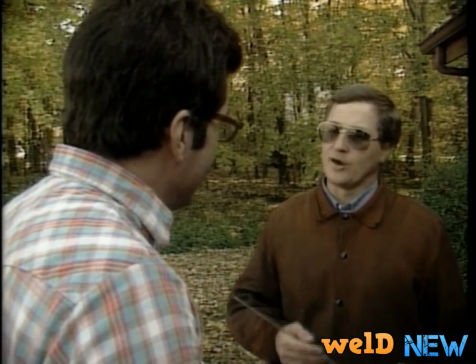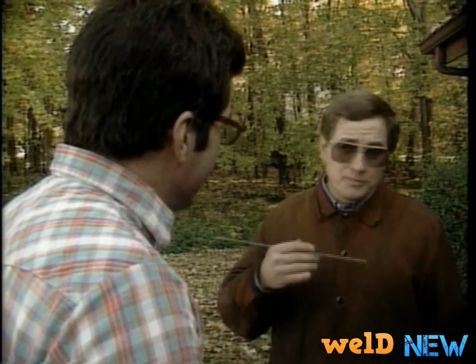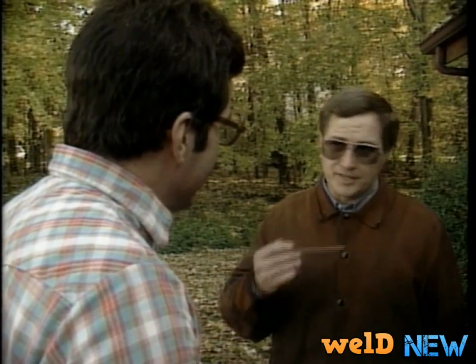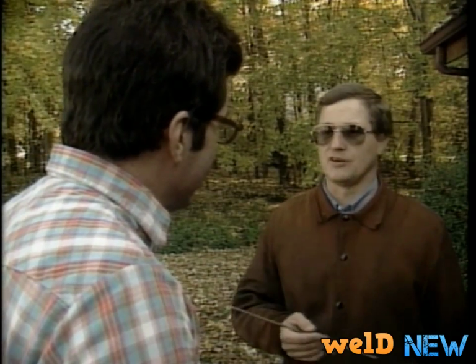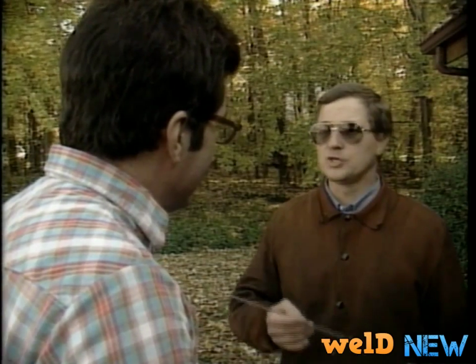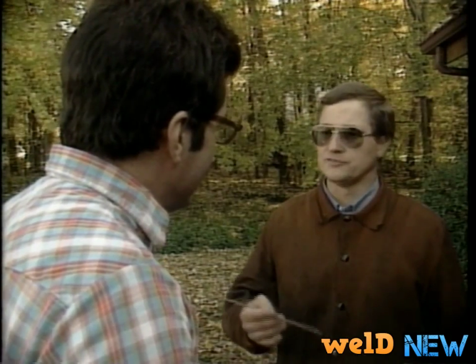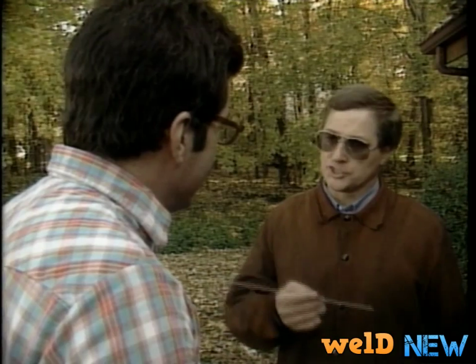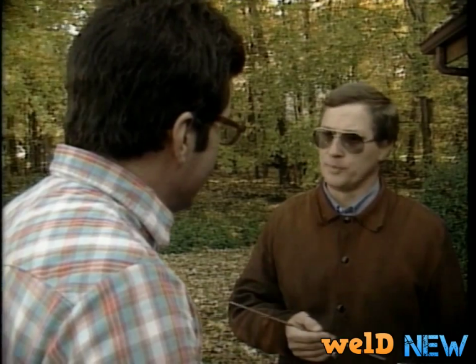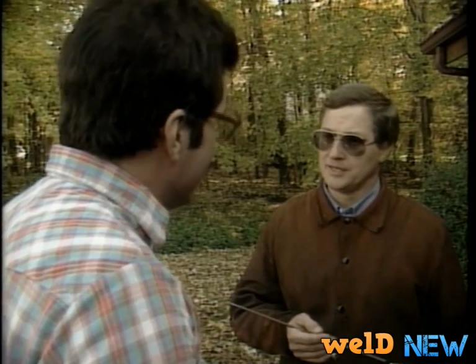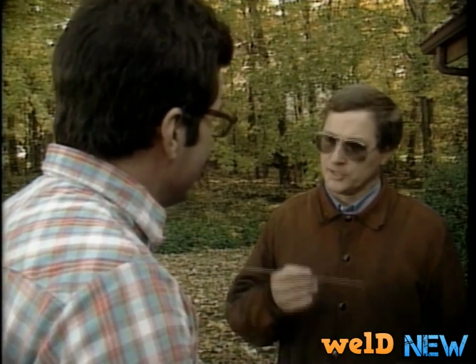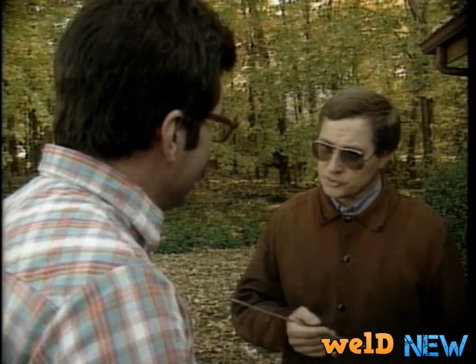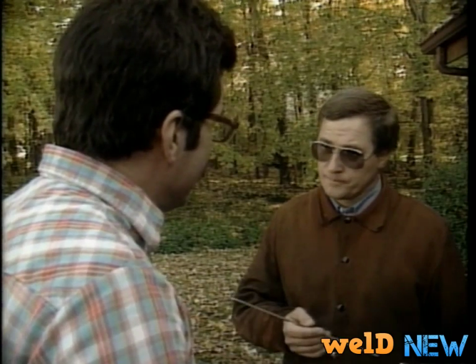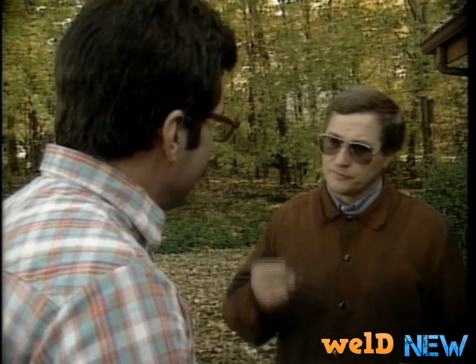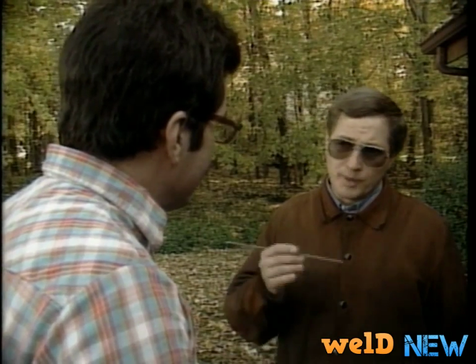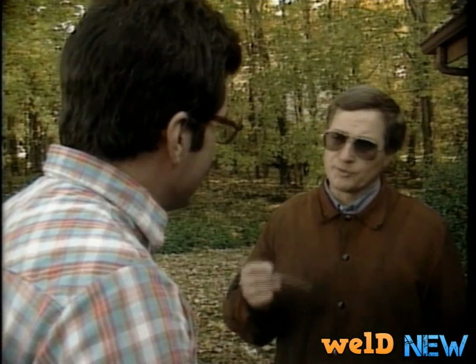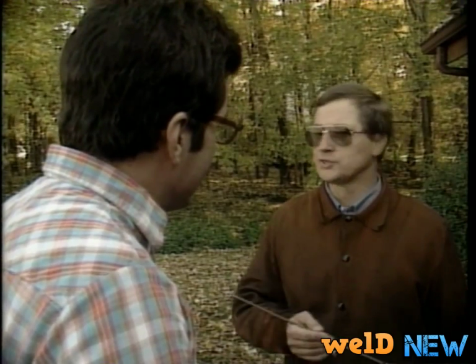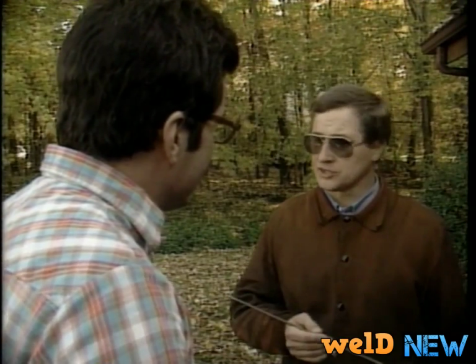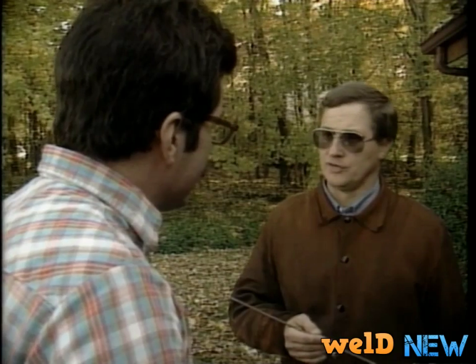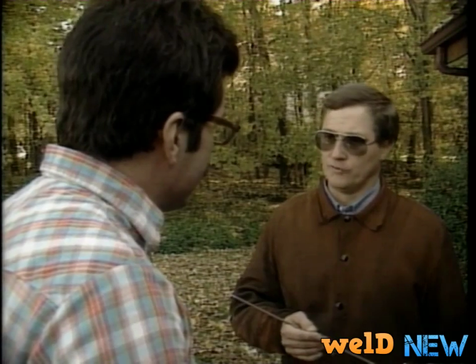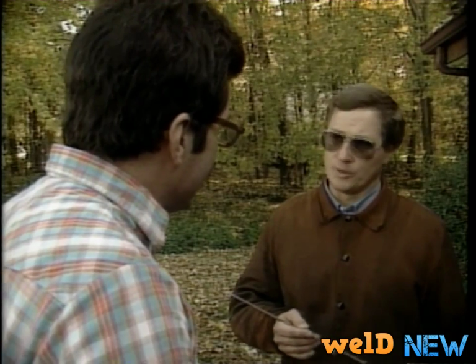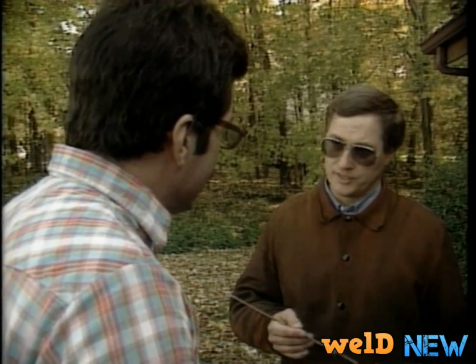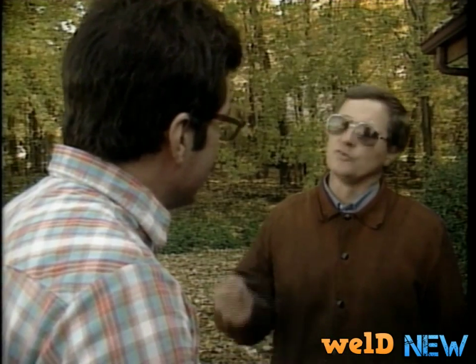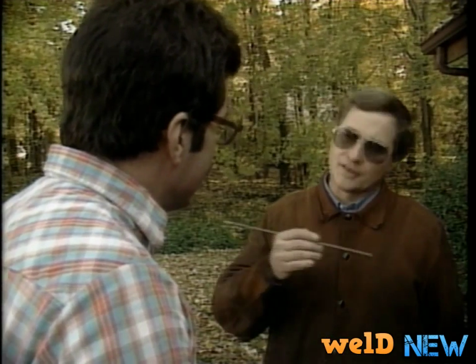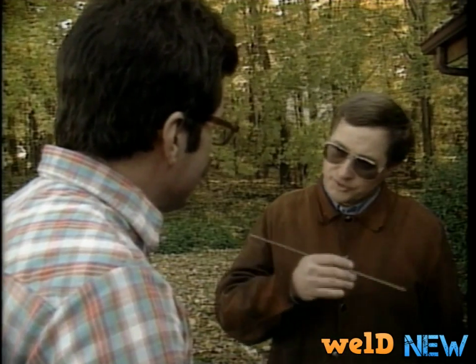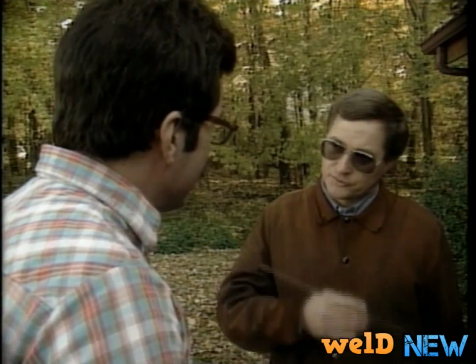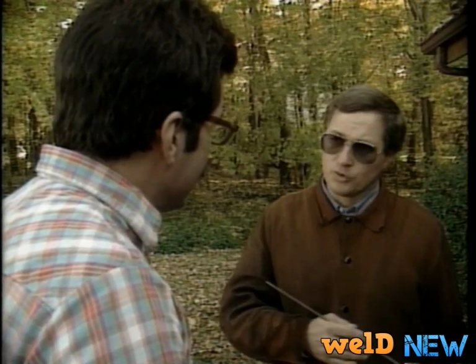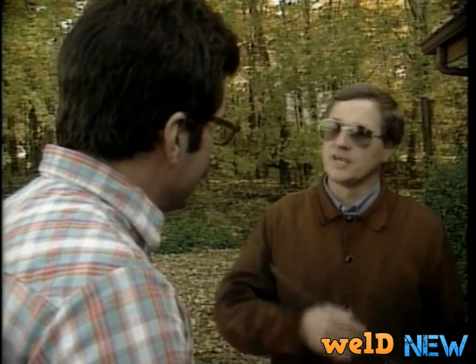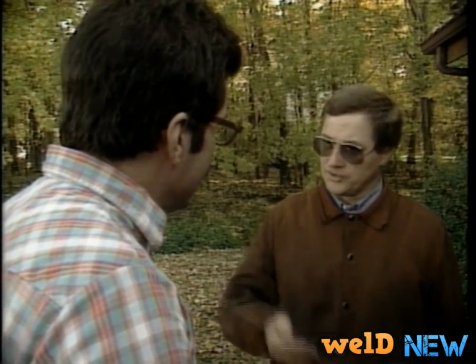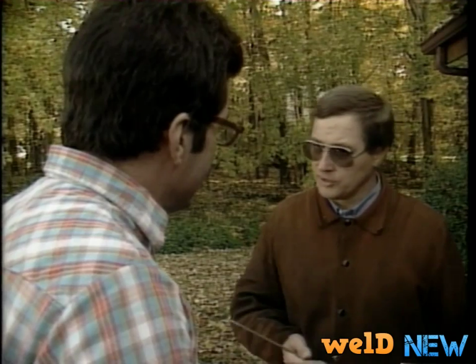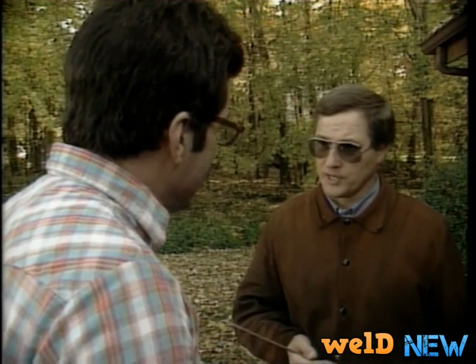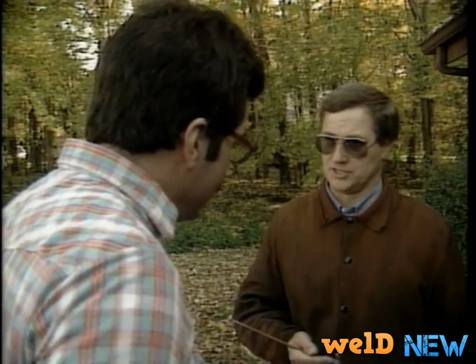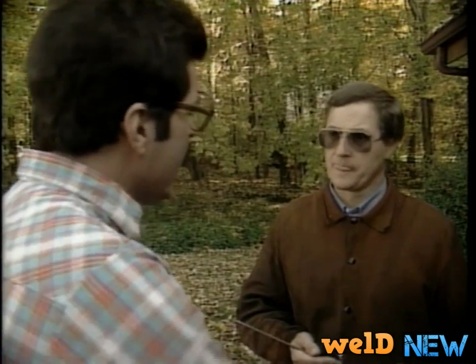Now, everybody thinks it's tough because of your position of your body, but it's not true. If you remember some of the rules that I just taught you on vertical up welding, you'll find out that I'm going to take those same rules and take them into the overhead position. Oh, okay.